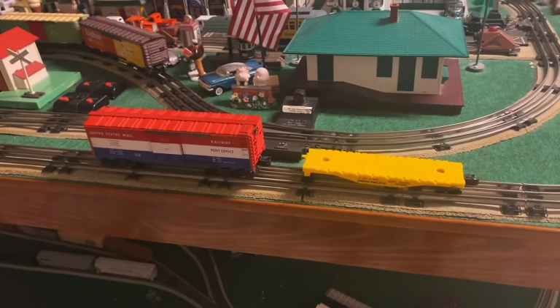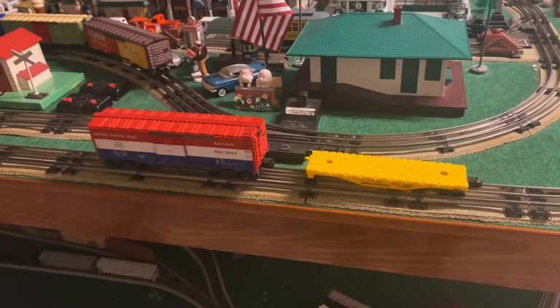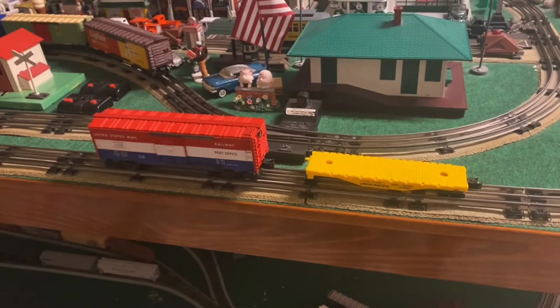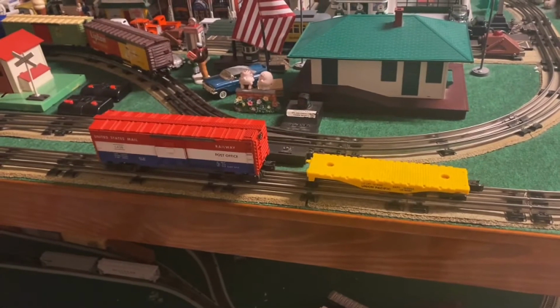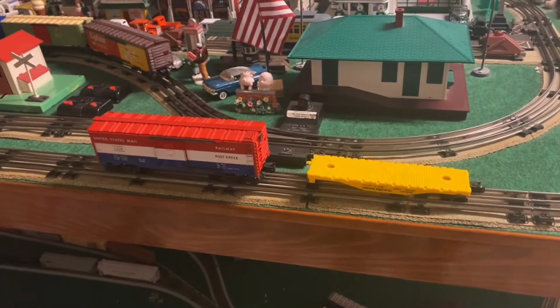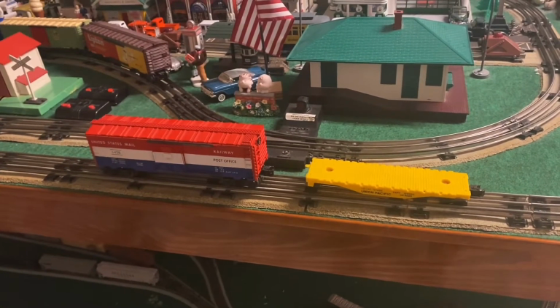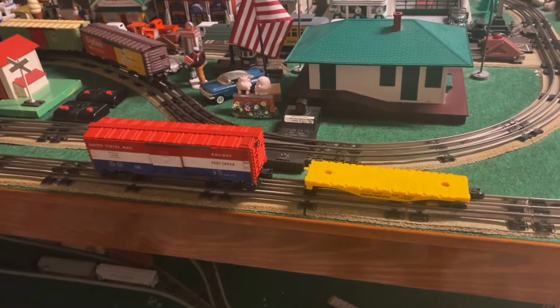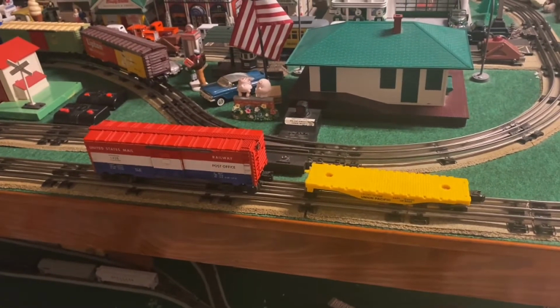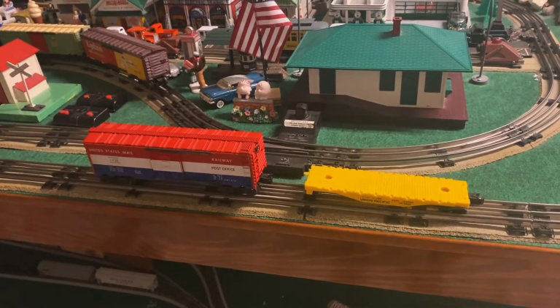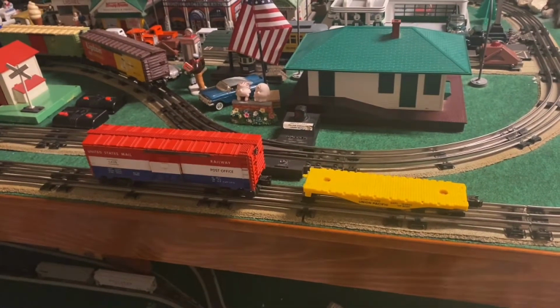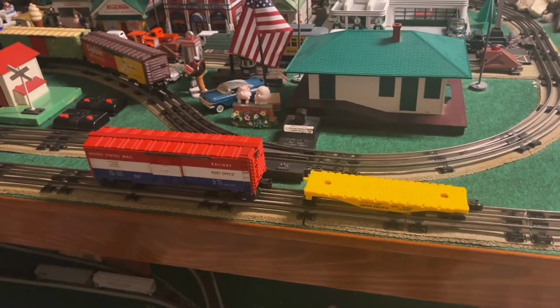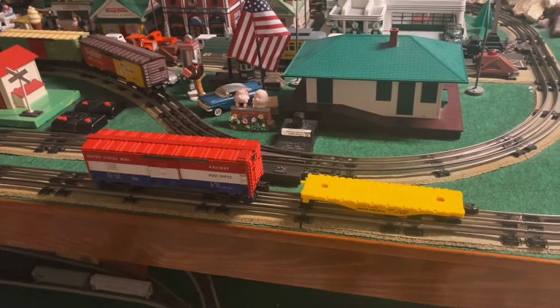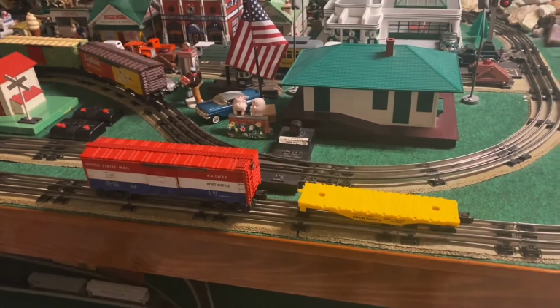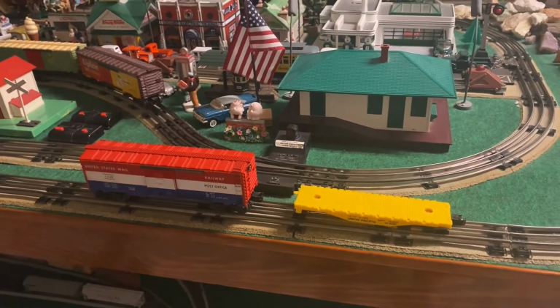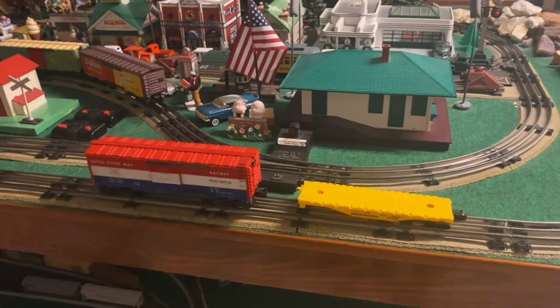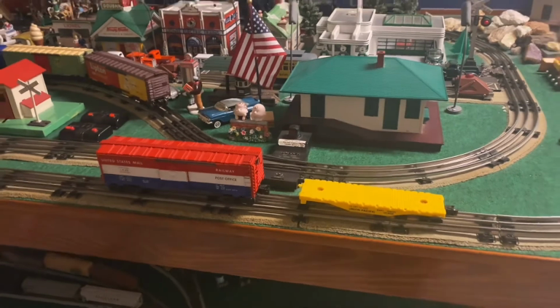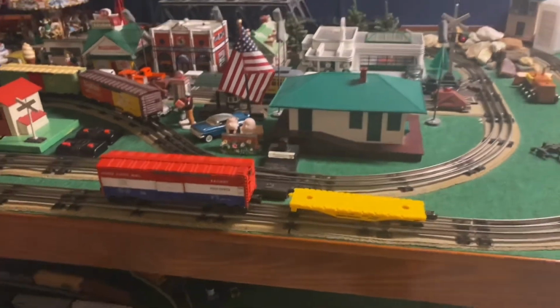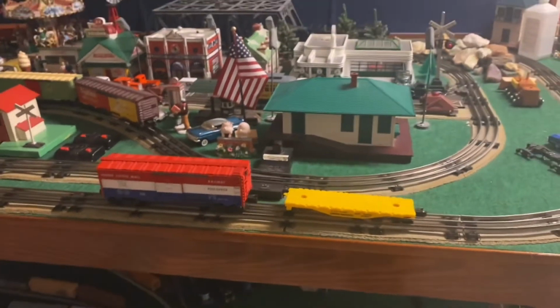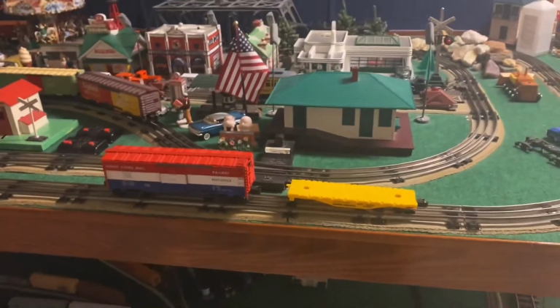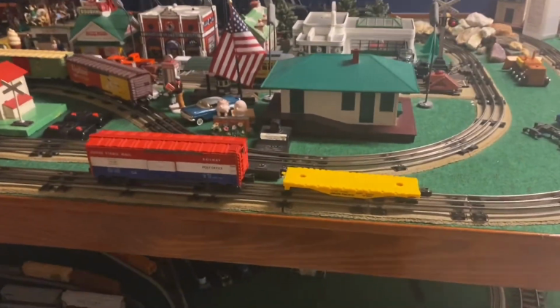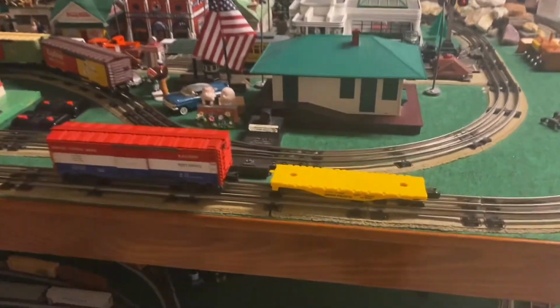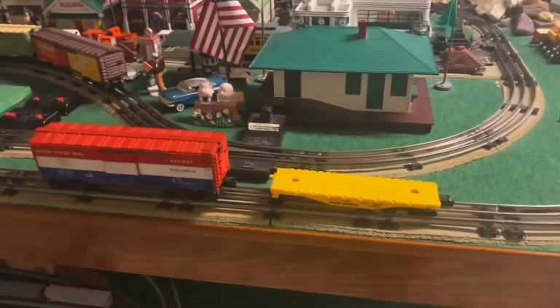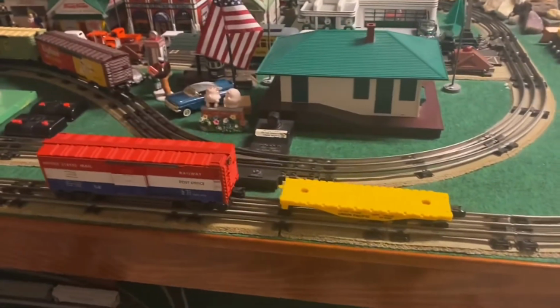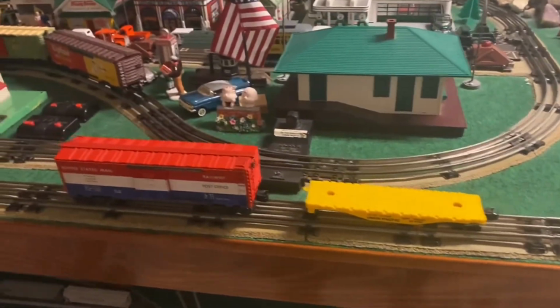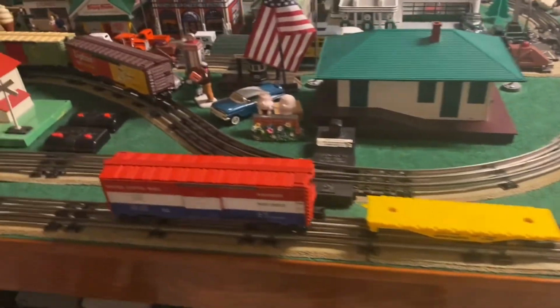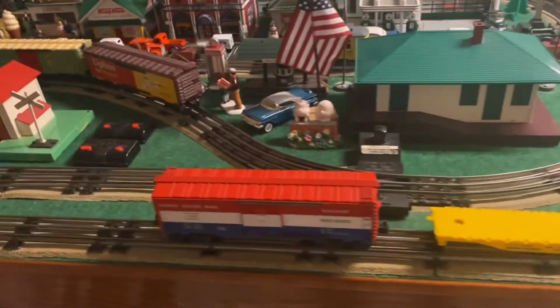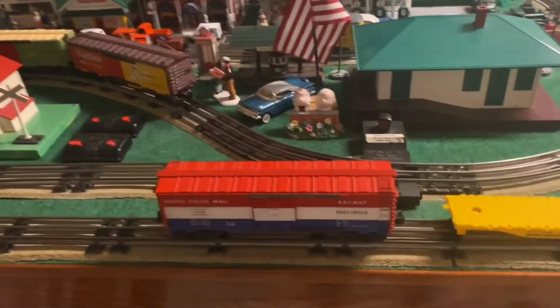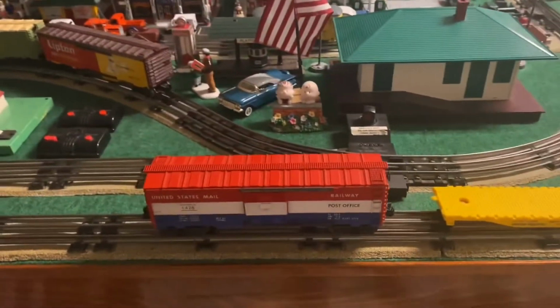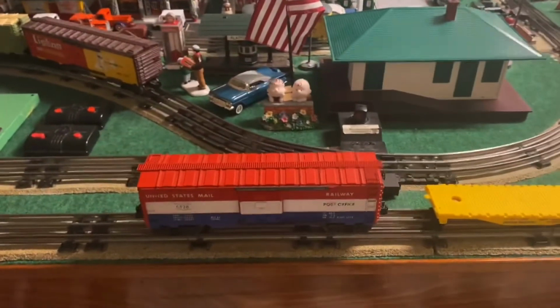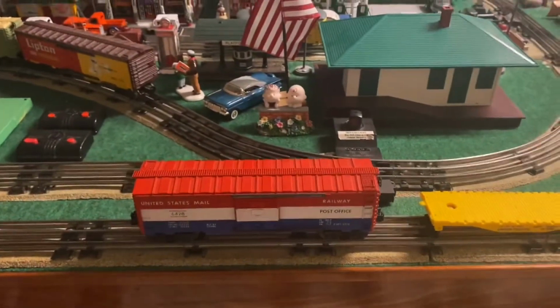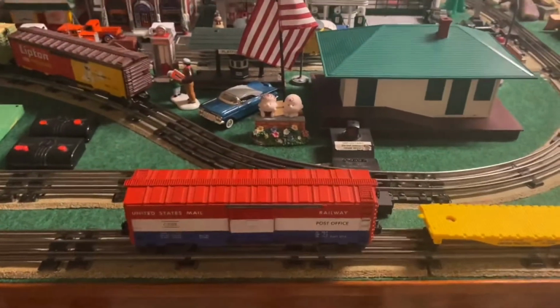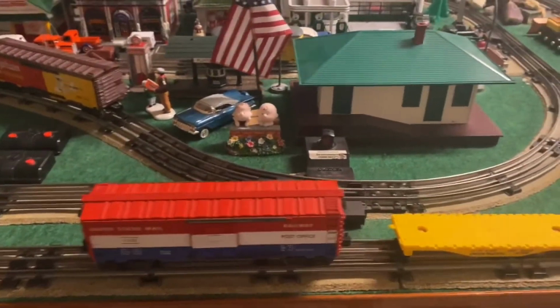Hi everyone, EngineerPat5290 coming to you with a double layout update. We're going to start with O gauge, up here at the top first, and work our way down.